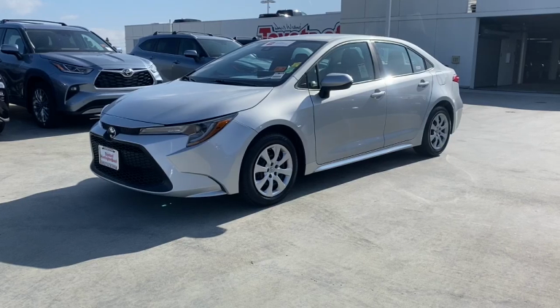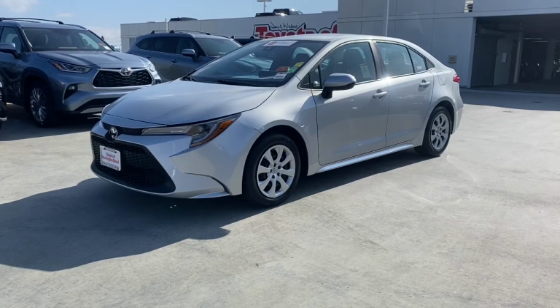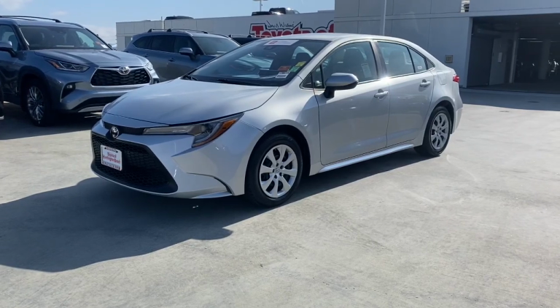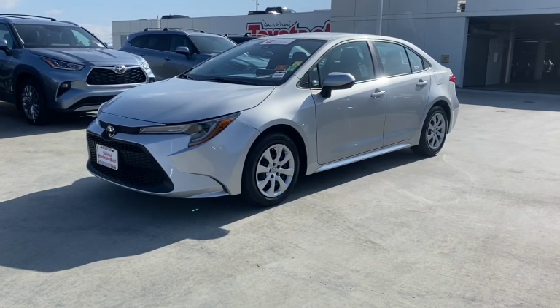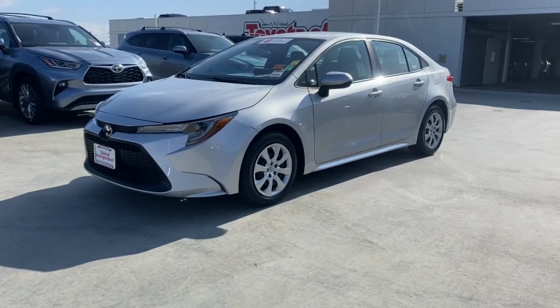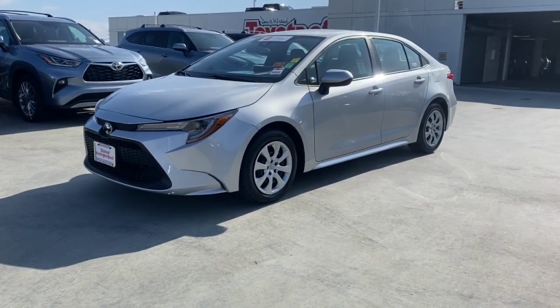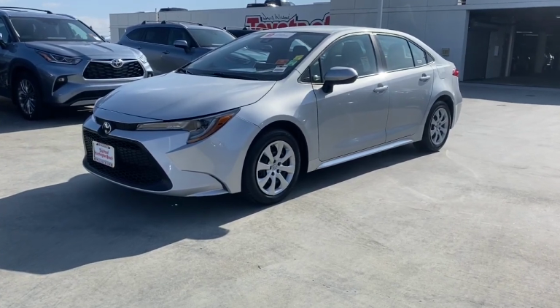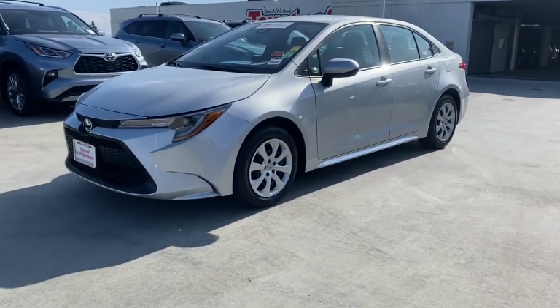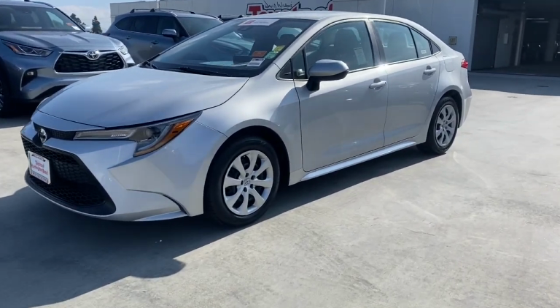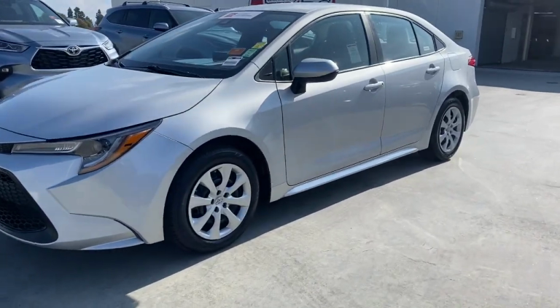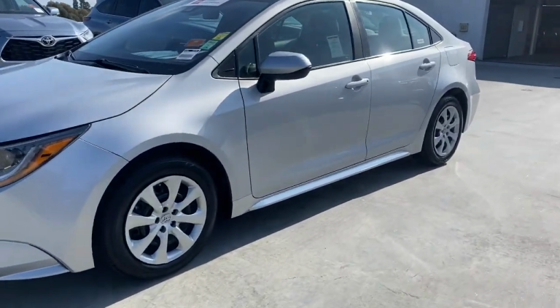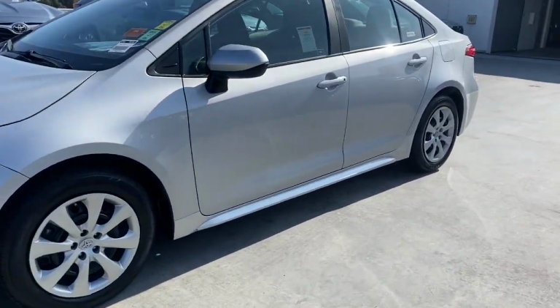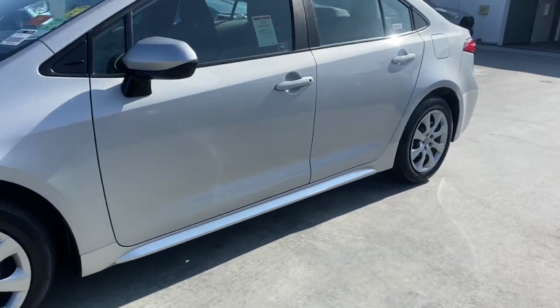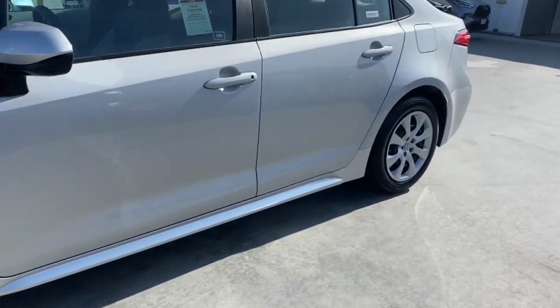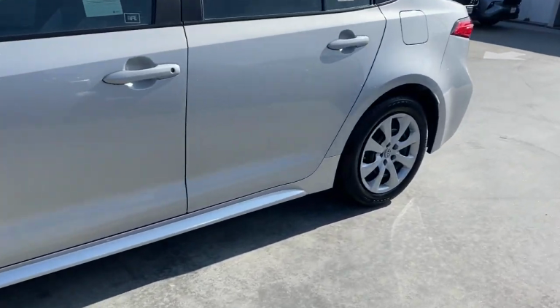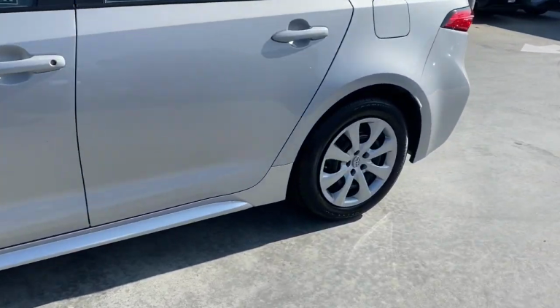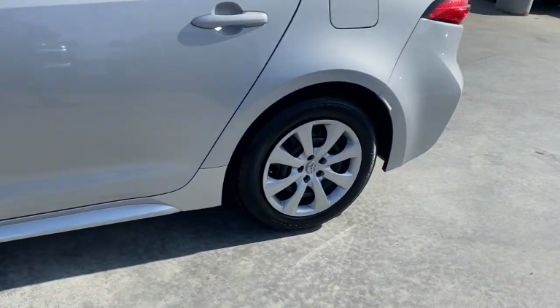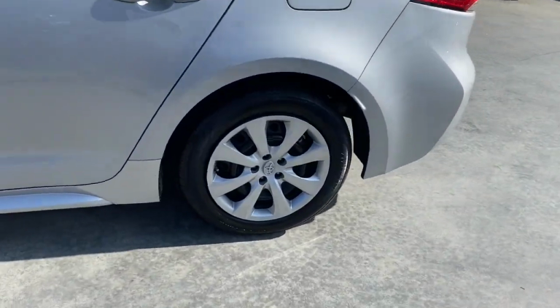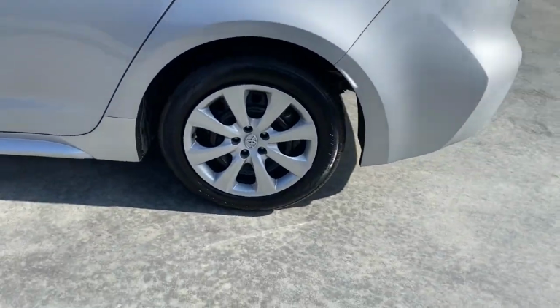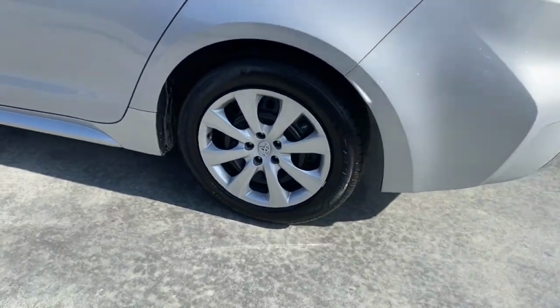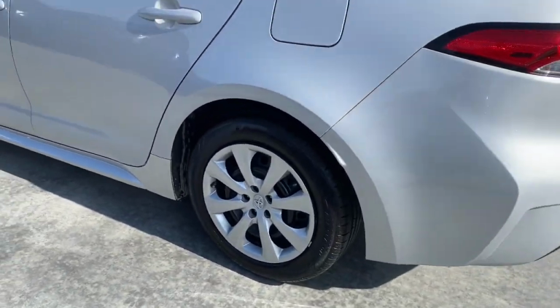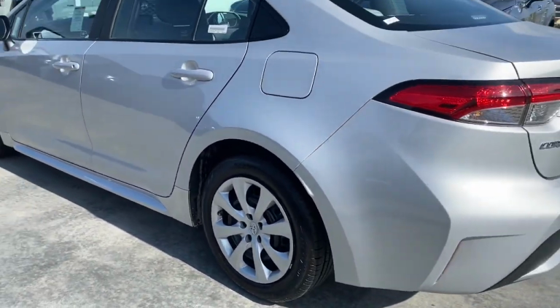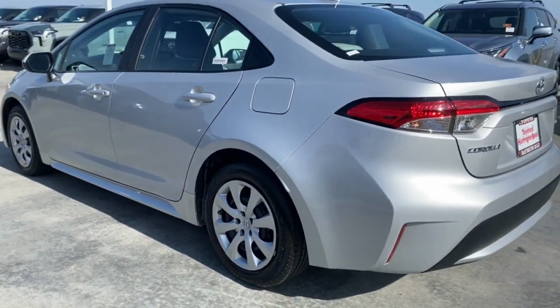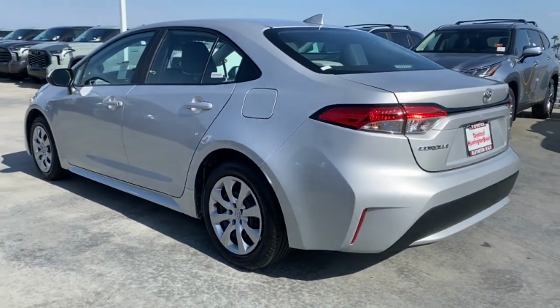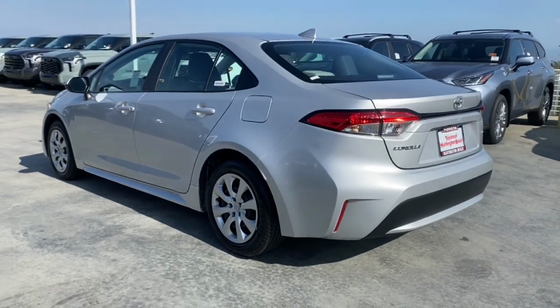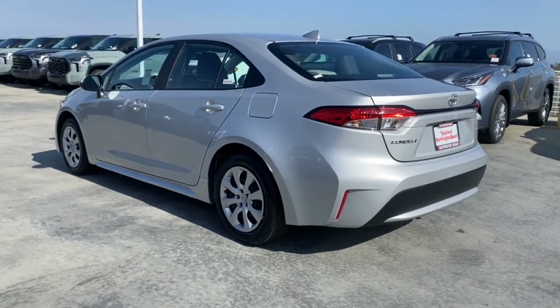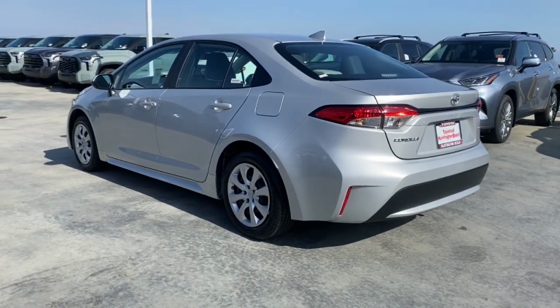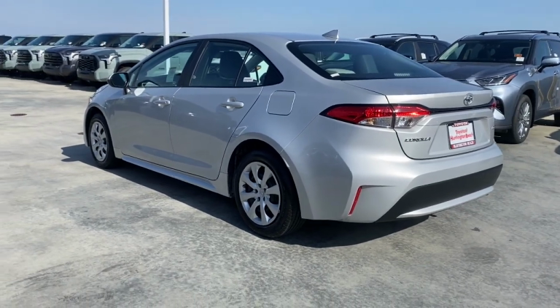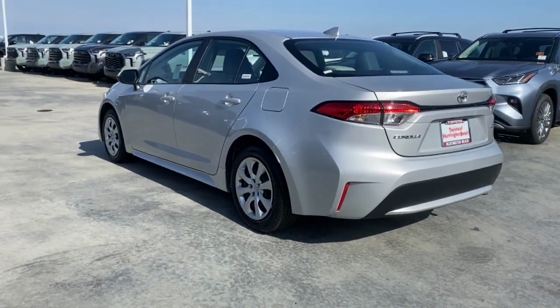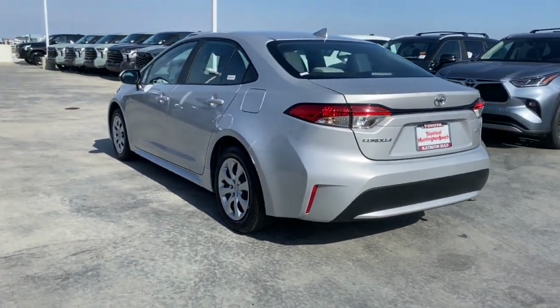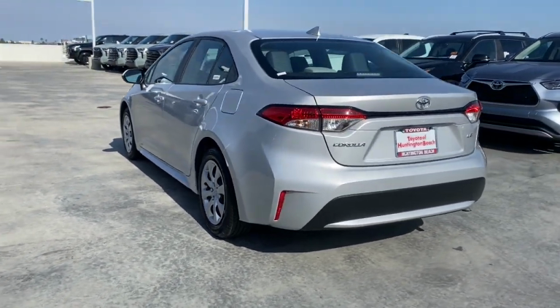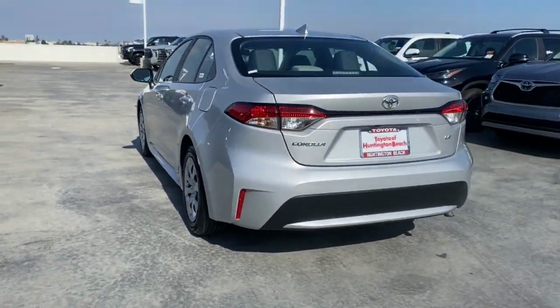Get into the 2022 Toyota Corolla. With less than 35,000 miles on the odometer, this vehicle provides excellent value. Take your love of driving with you on every journey in this Corolla.